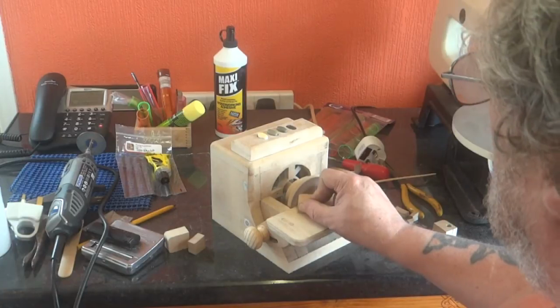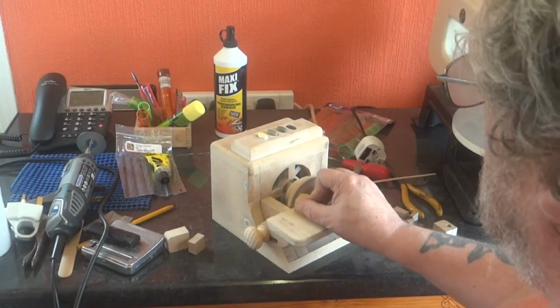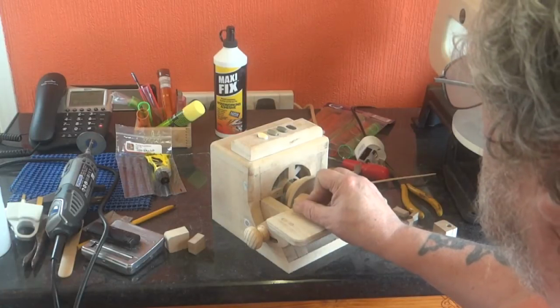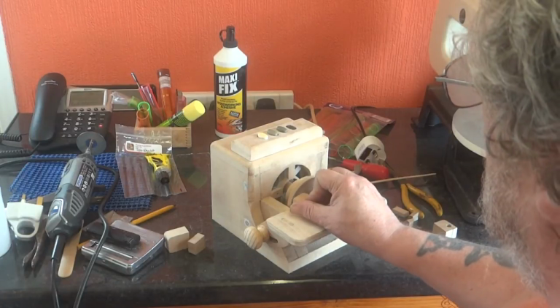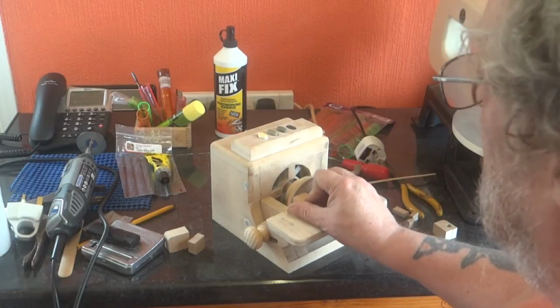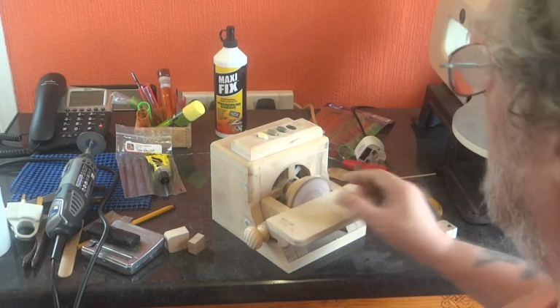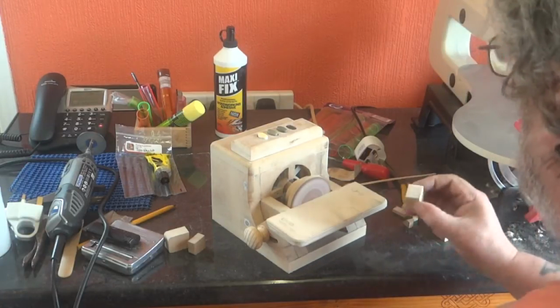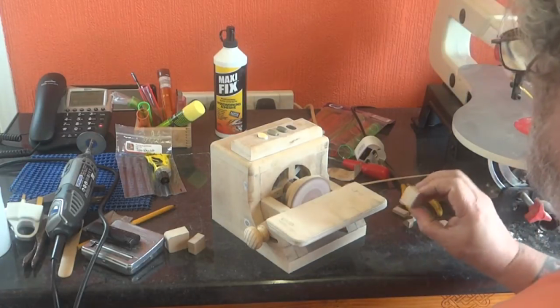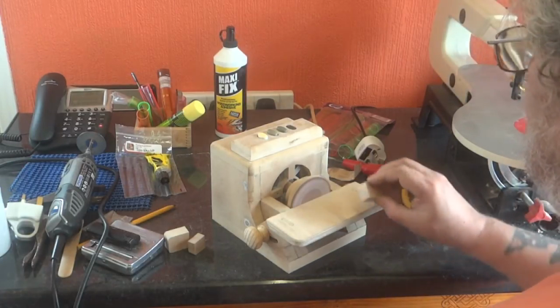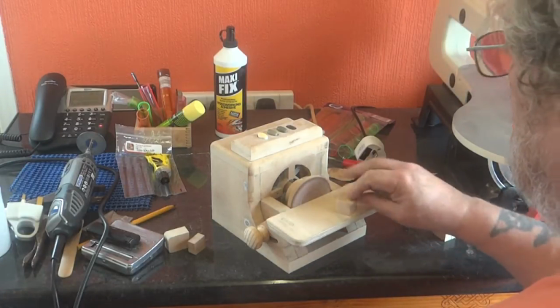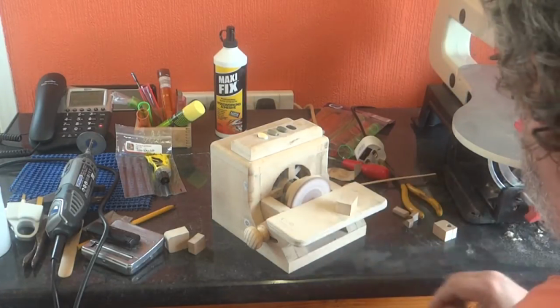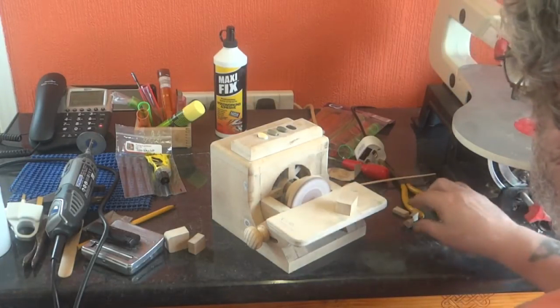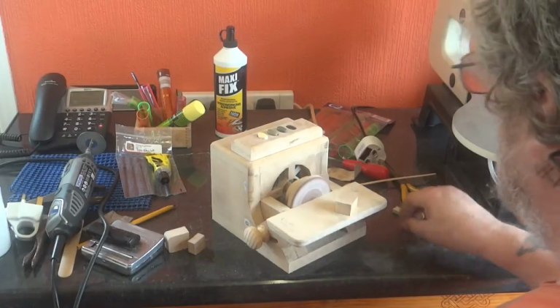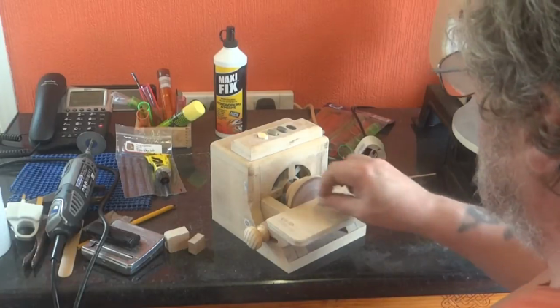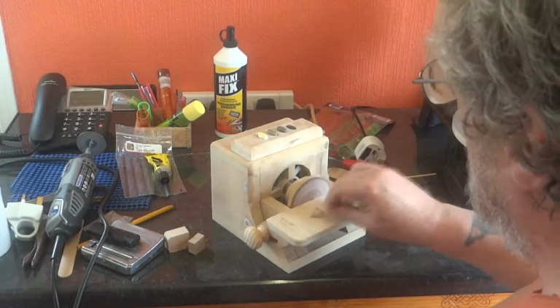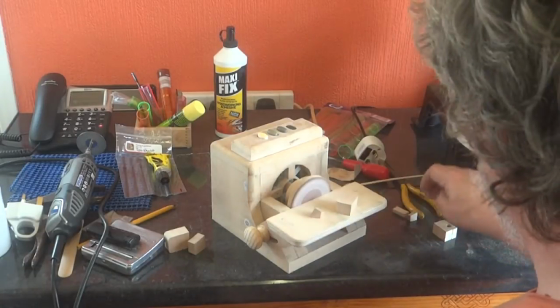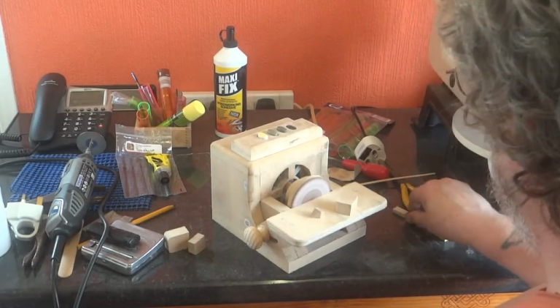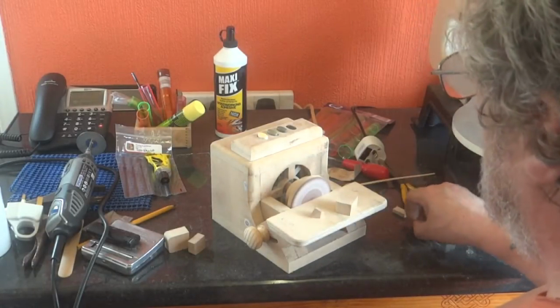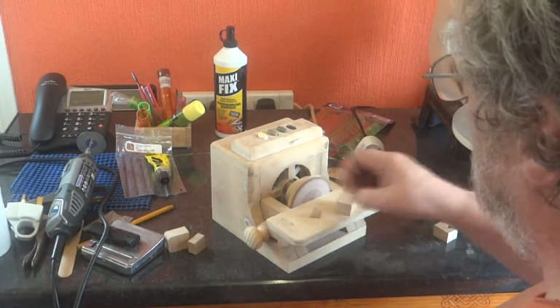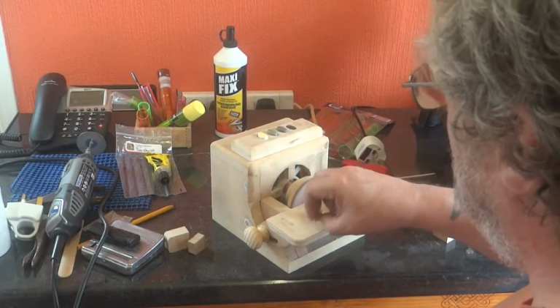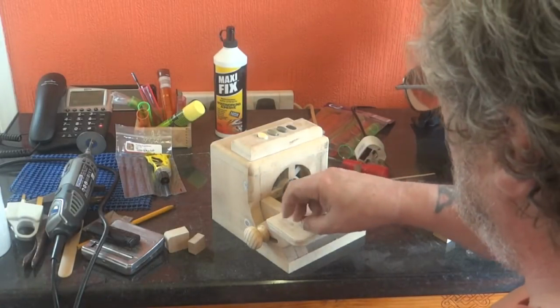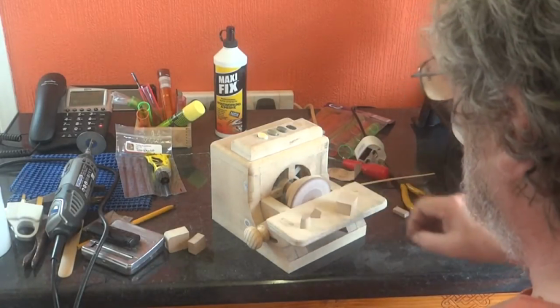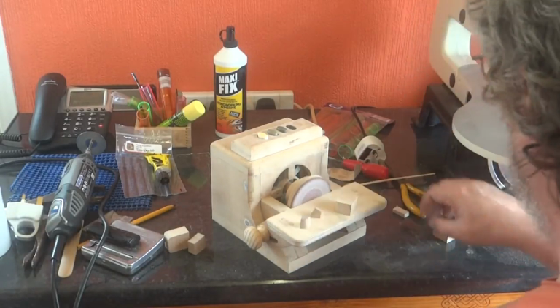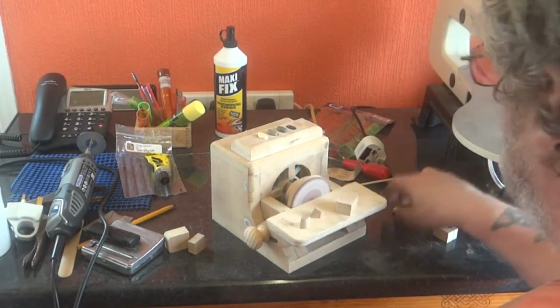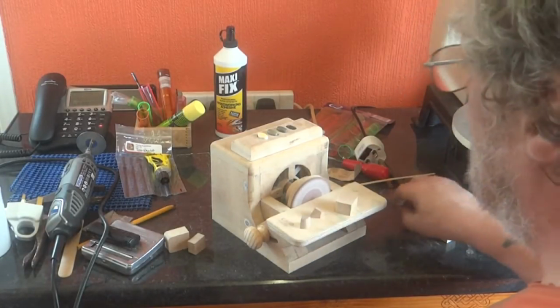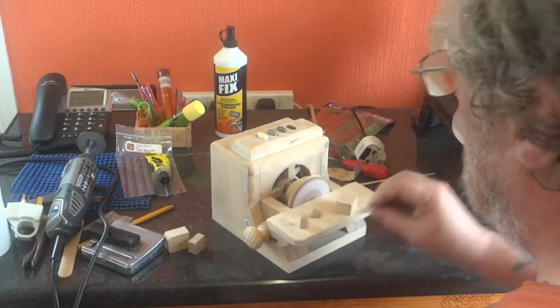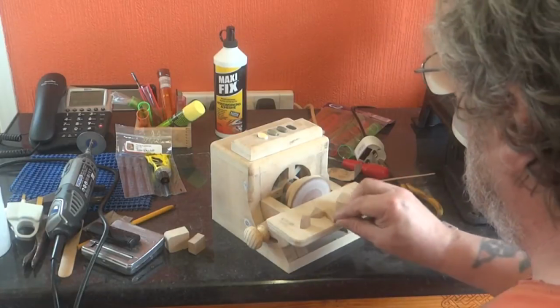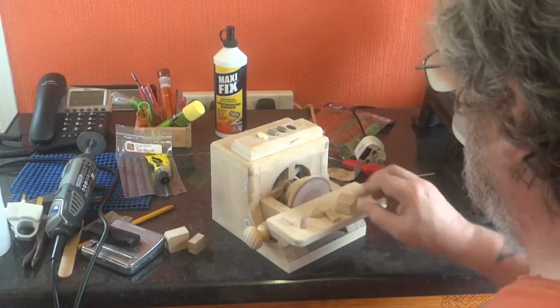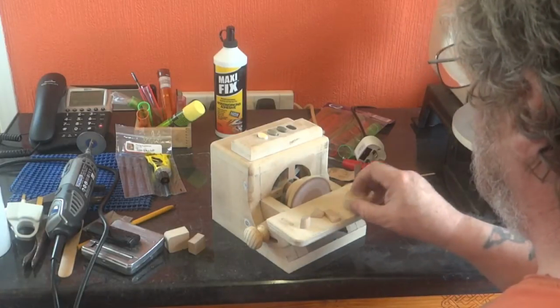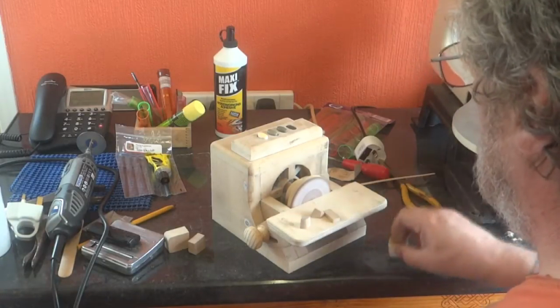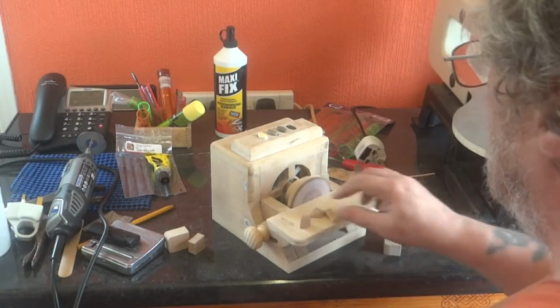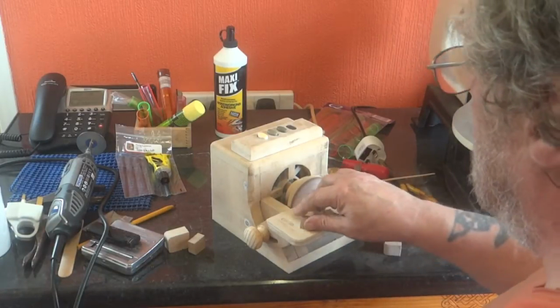That will do exactly what I want to do. There's typically what I'll be sanding on it.